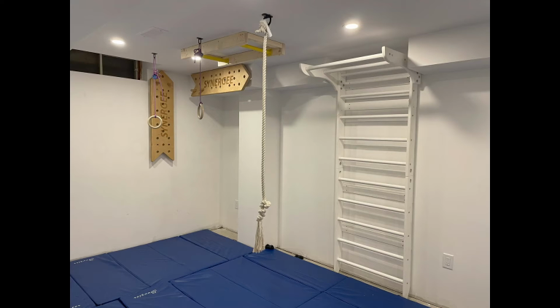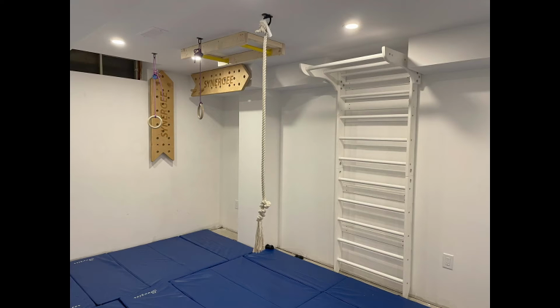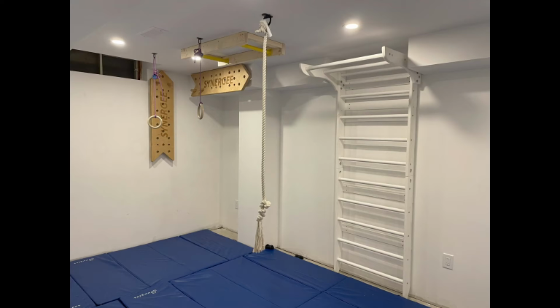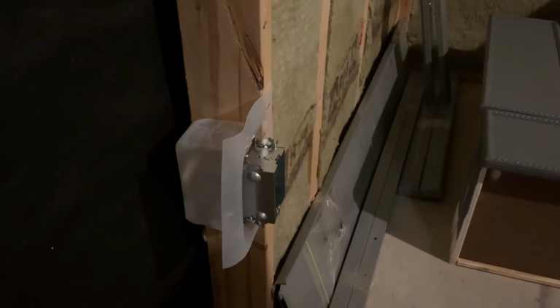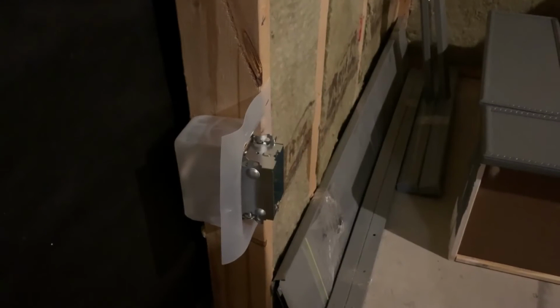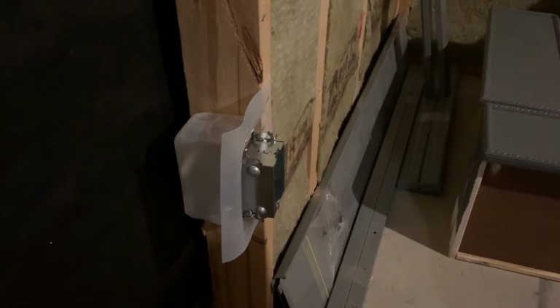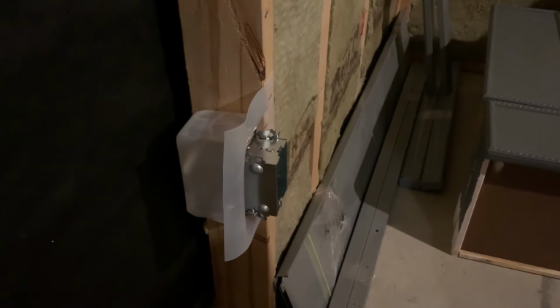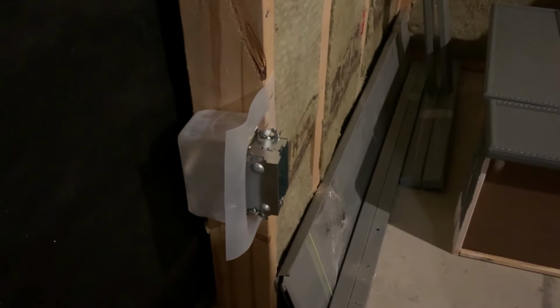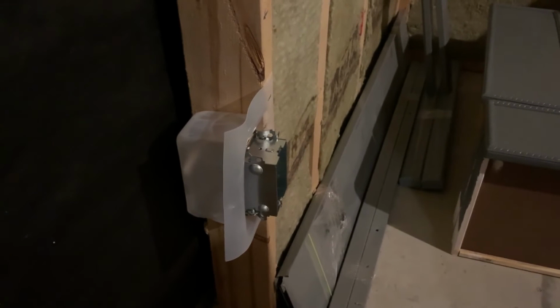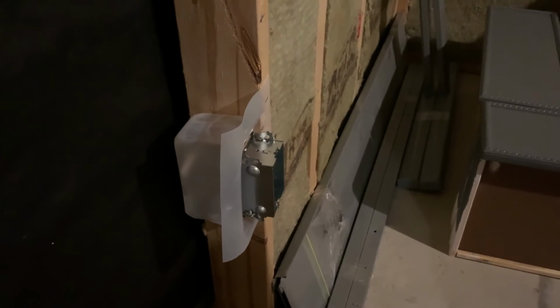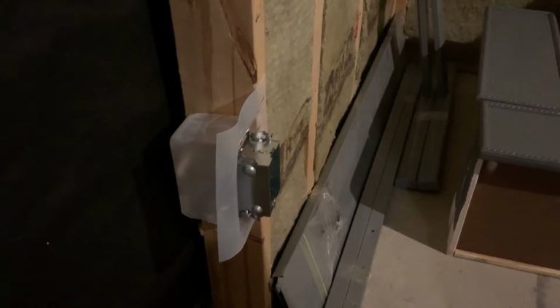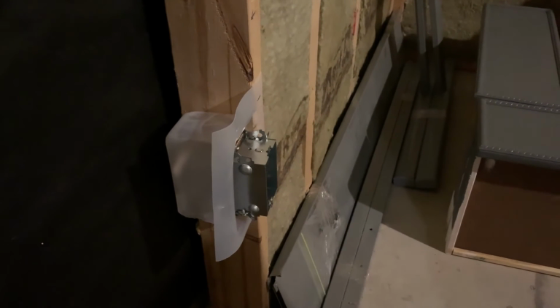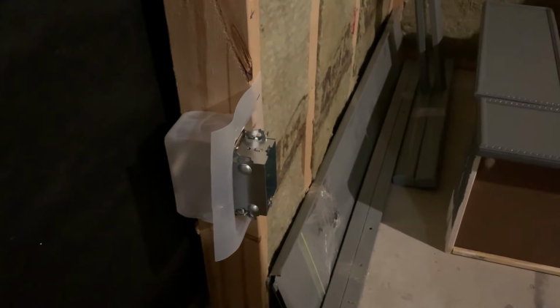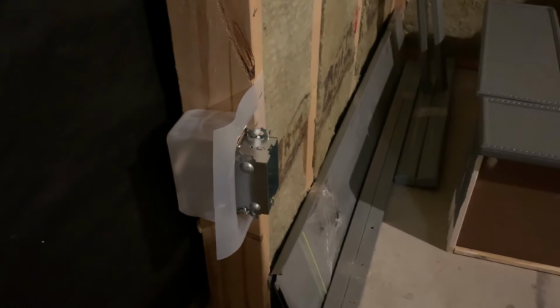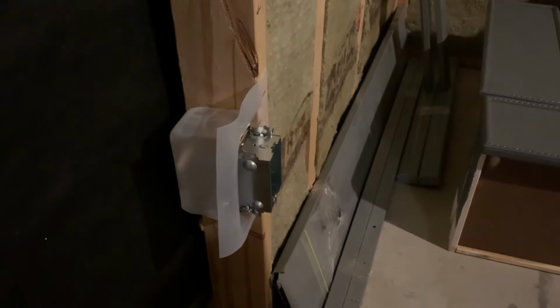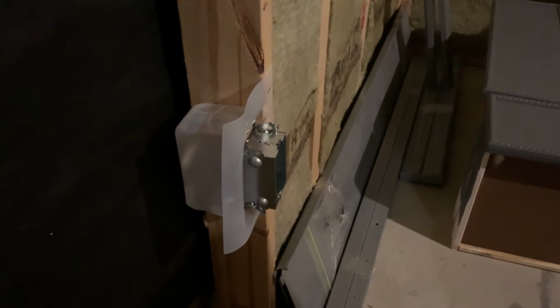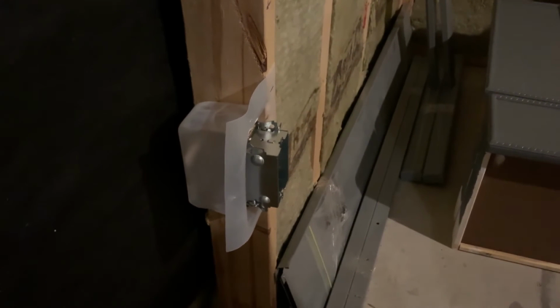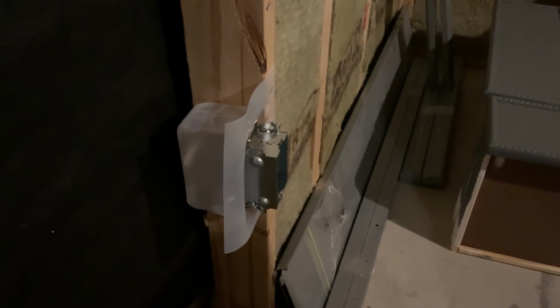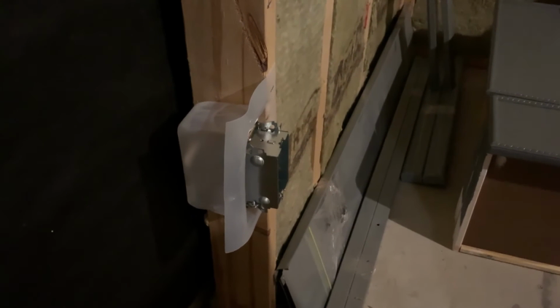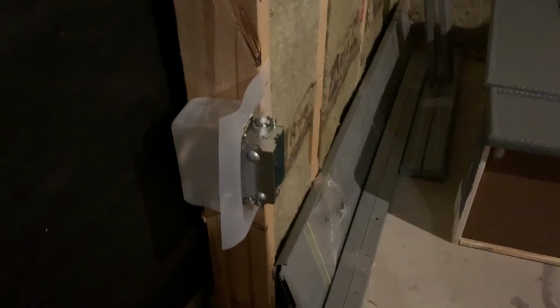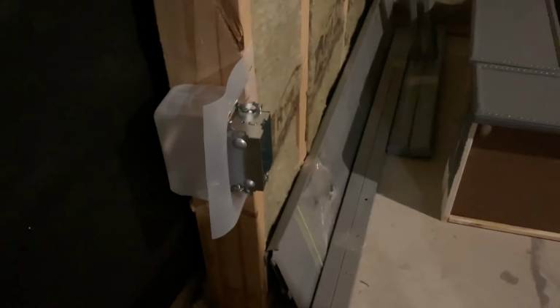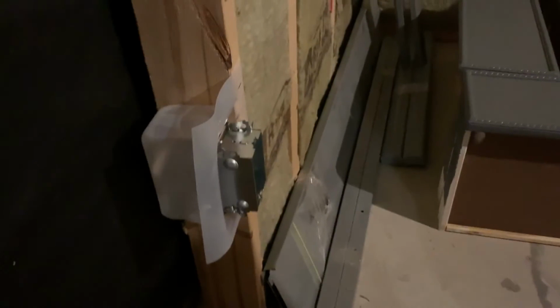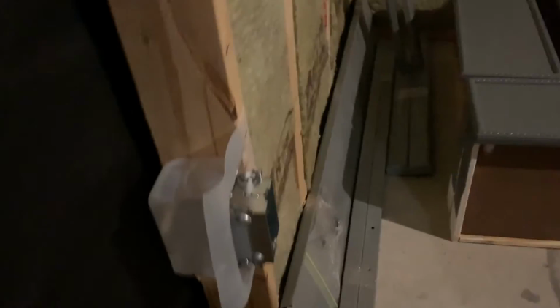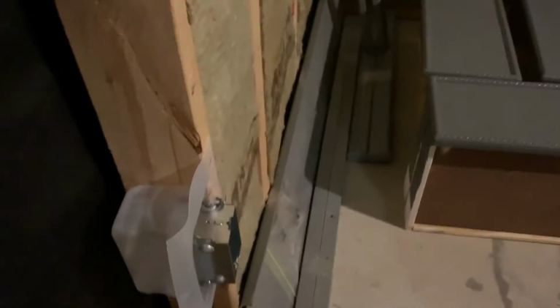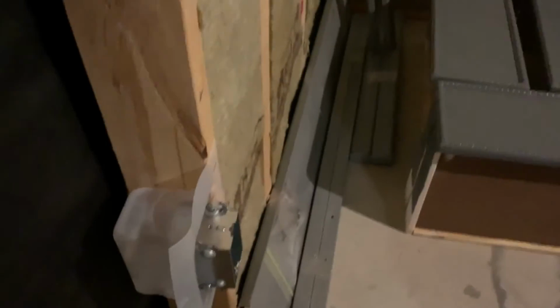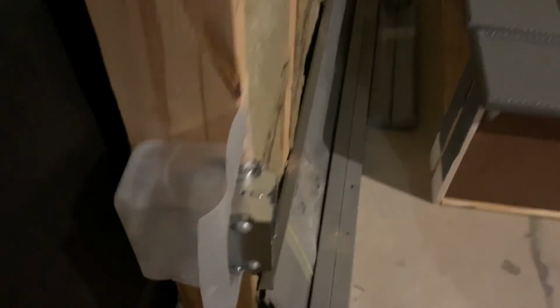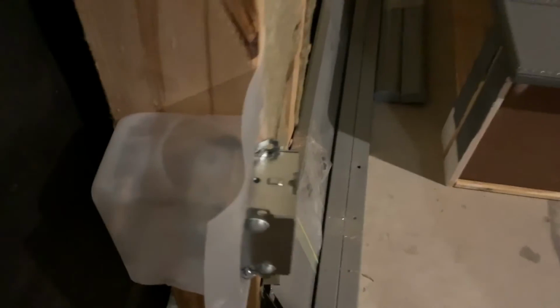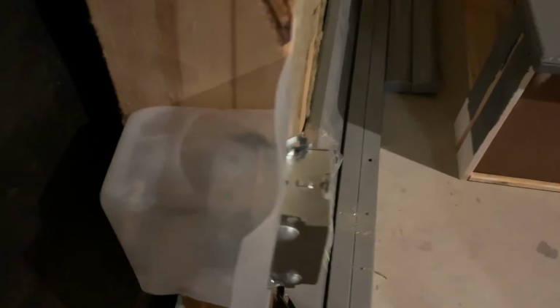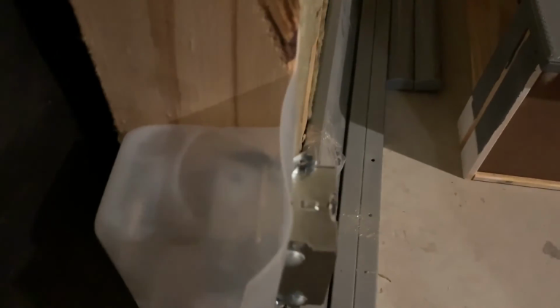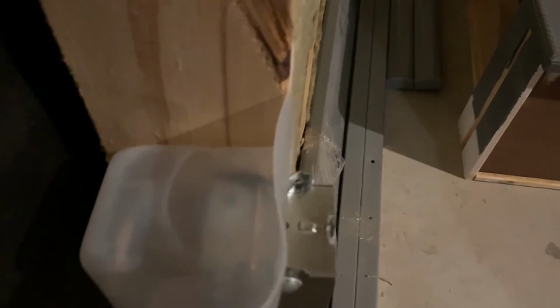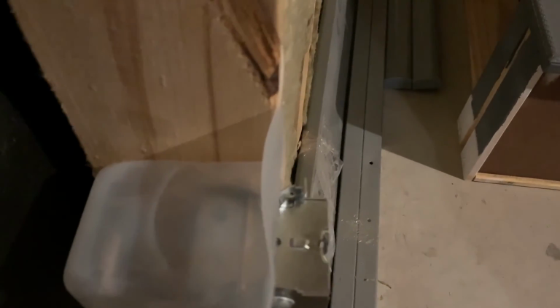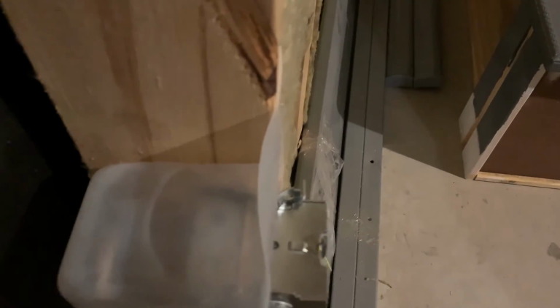If you're installing your boxes like I did, it's helpful to stick them out from the wall a bit further to account for the extra layers of drywall. I had two layers of 5/8 drywall, so I installed the boxes an inch and a quarter from the wall.